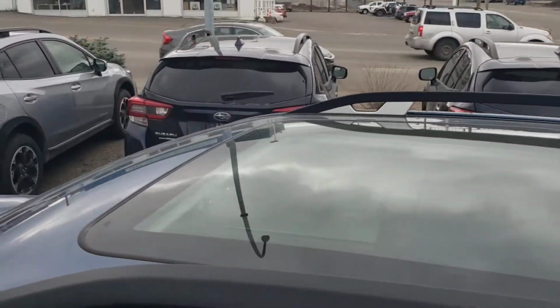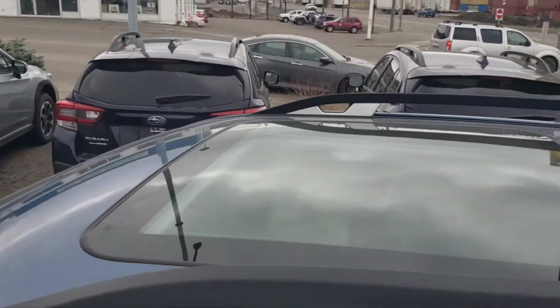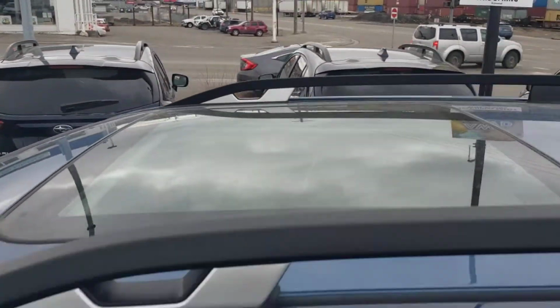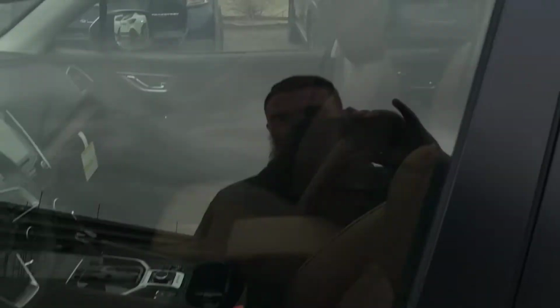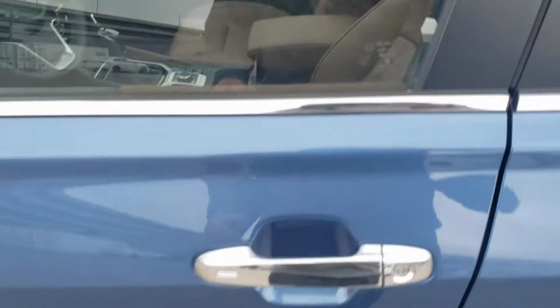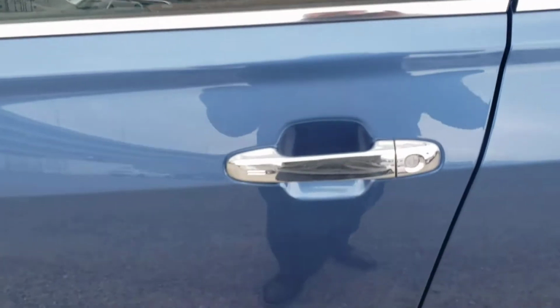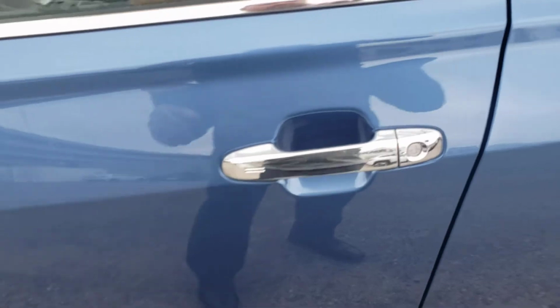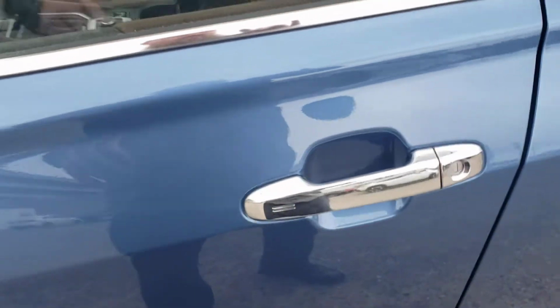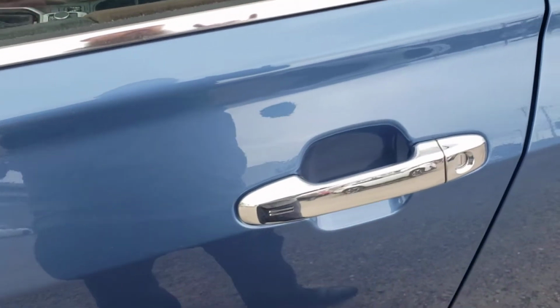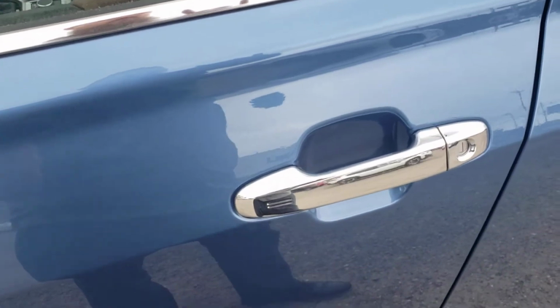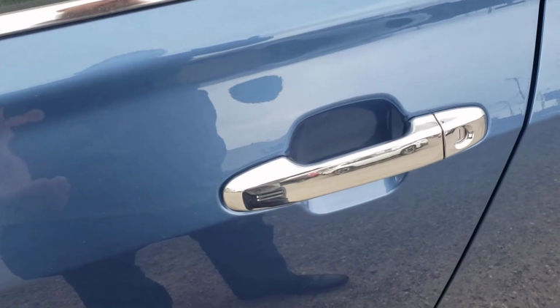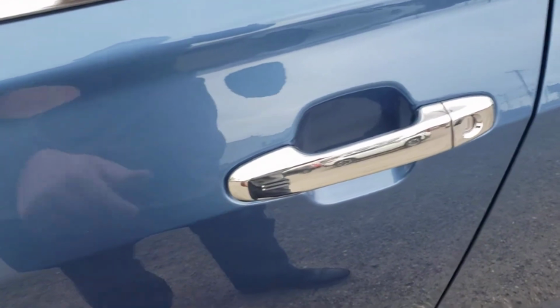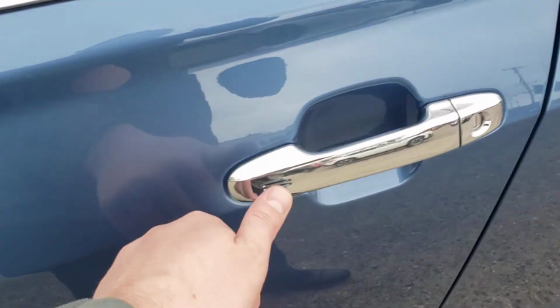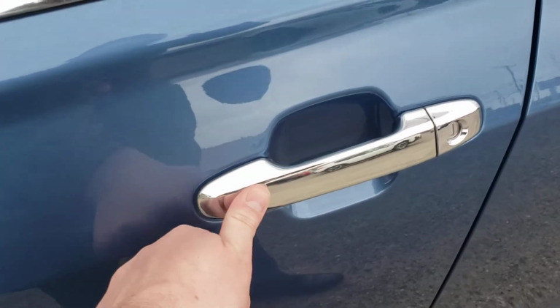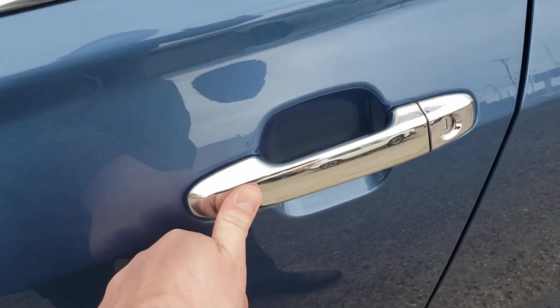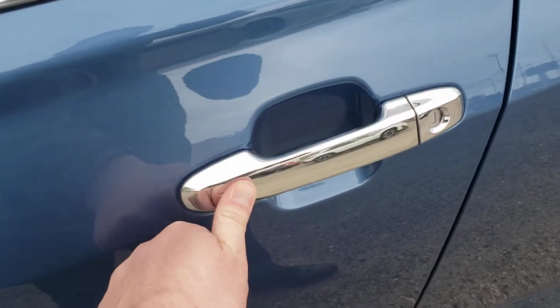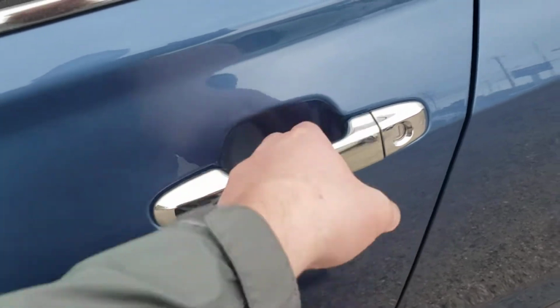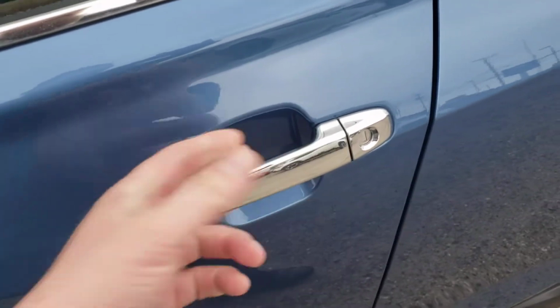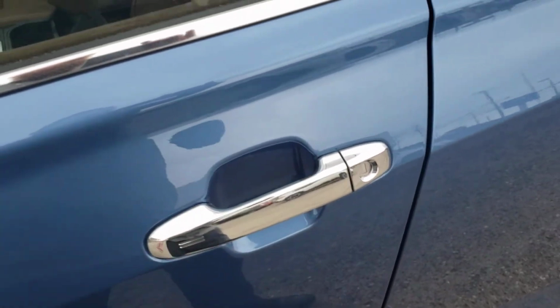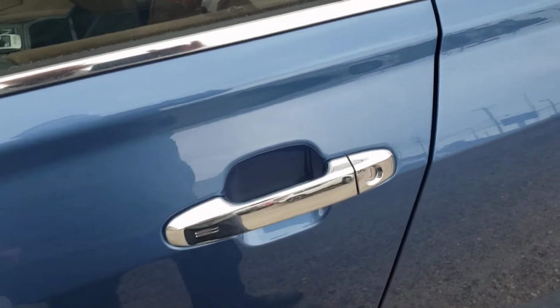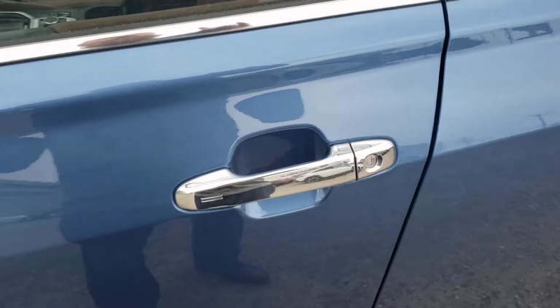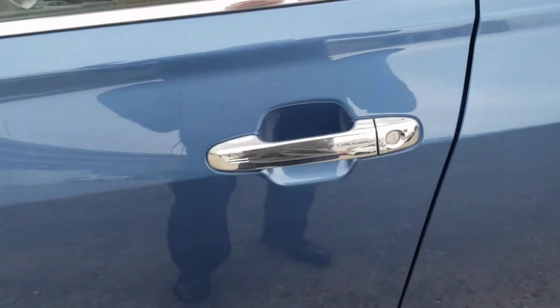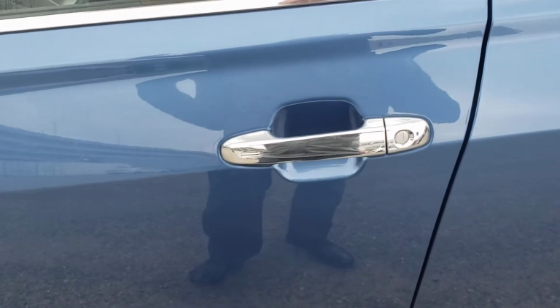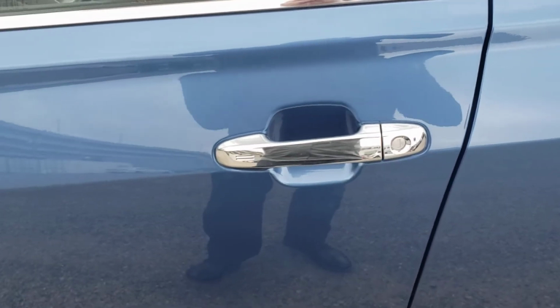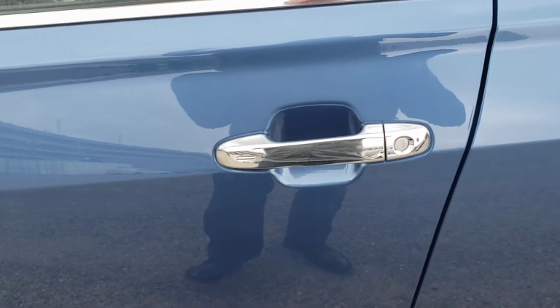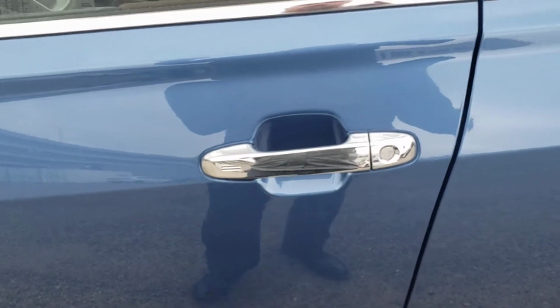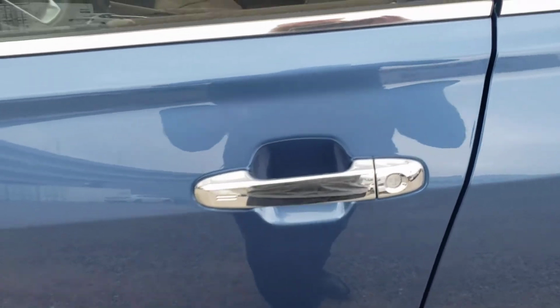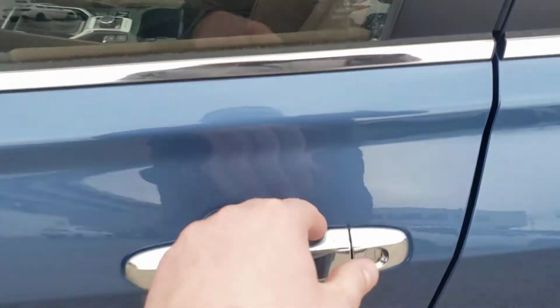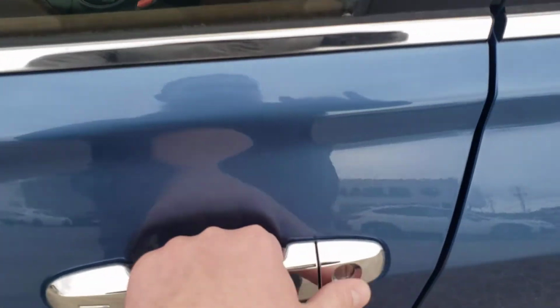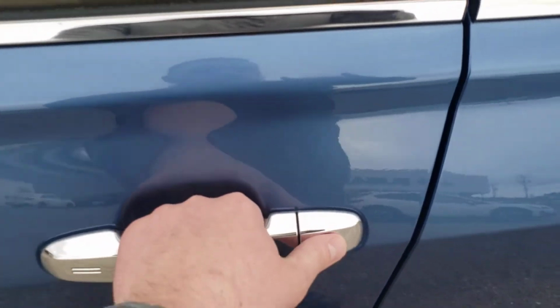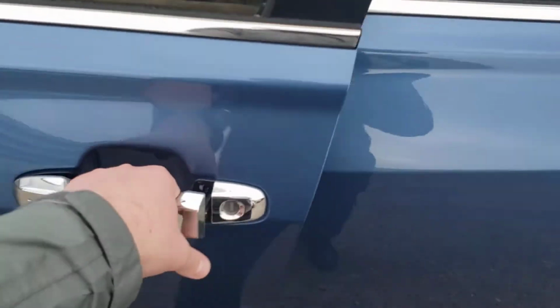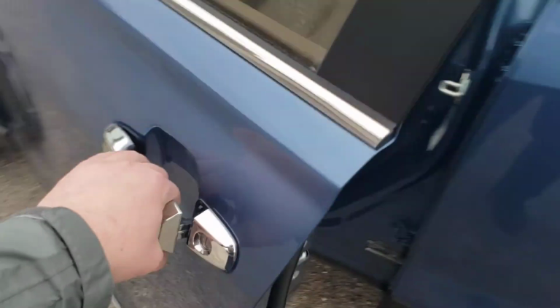Panoramic sunroof. You do get the proximity key, so to lock it, as long as the key is within about three to three and a half feet — and then to unlock, you just wait a second, put your hand in the handle, and it unlocks.